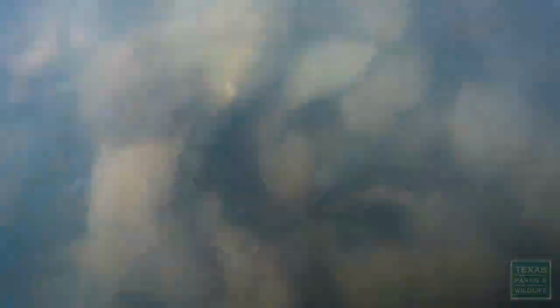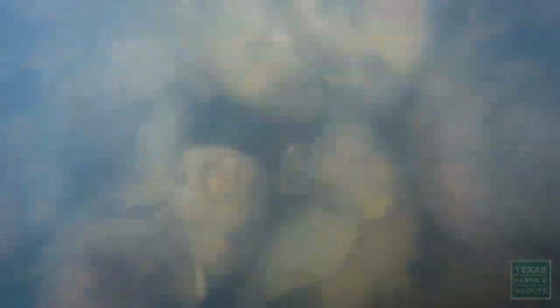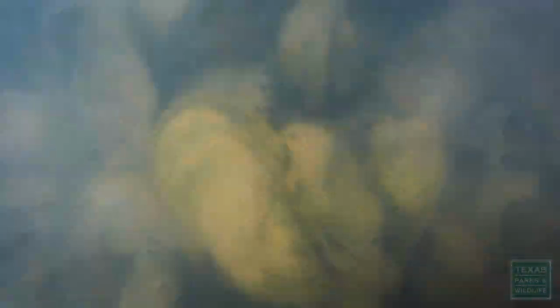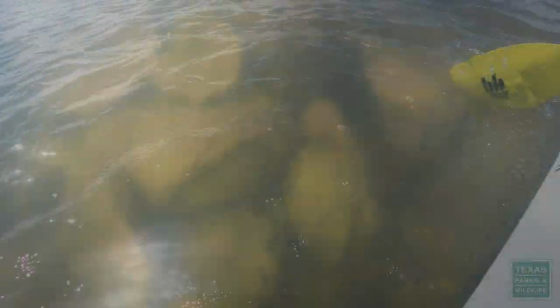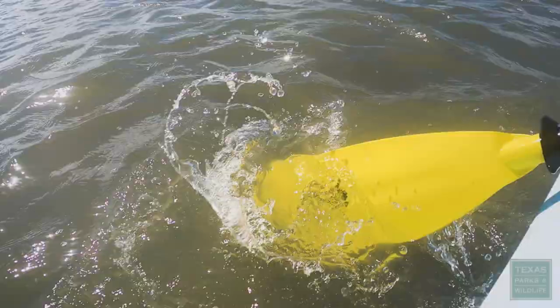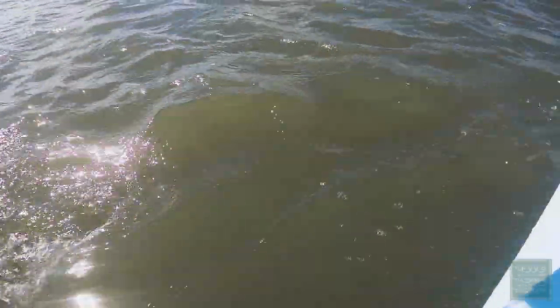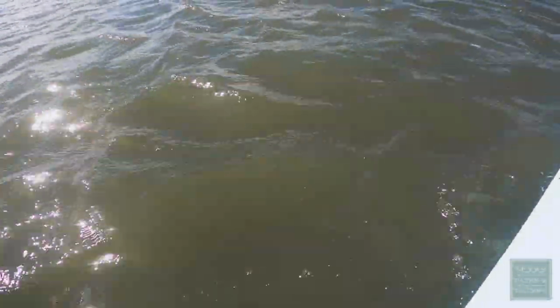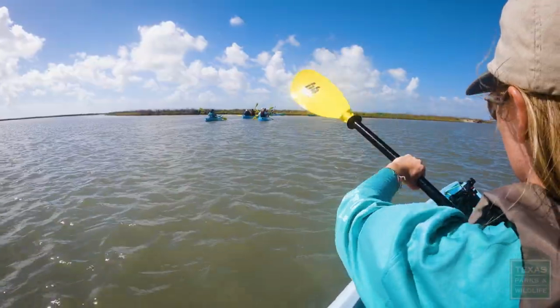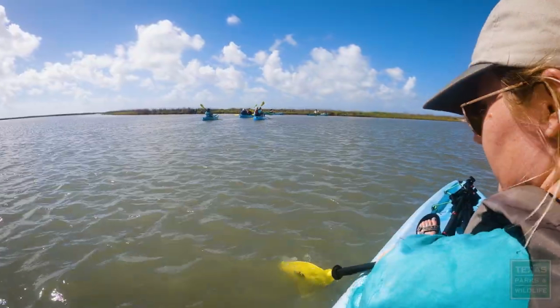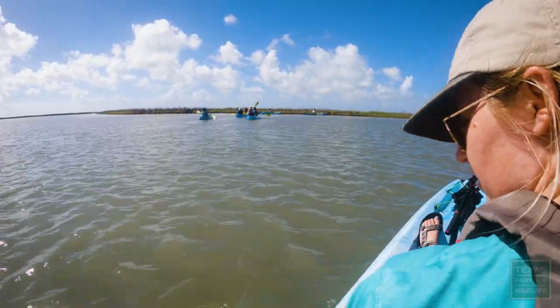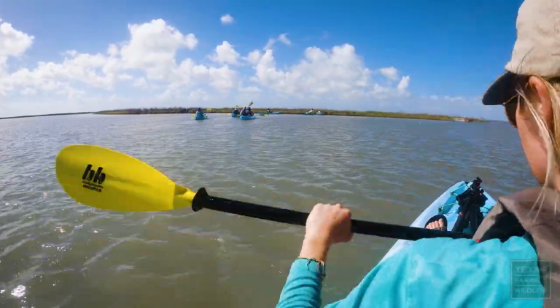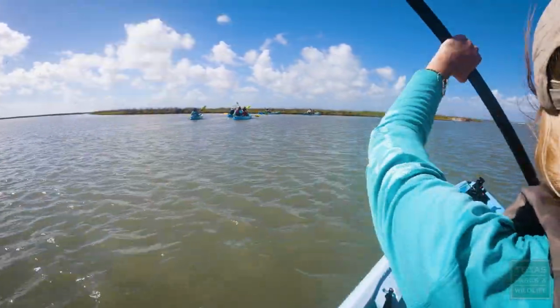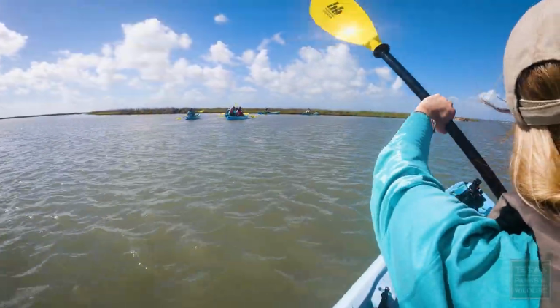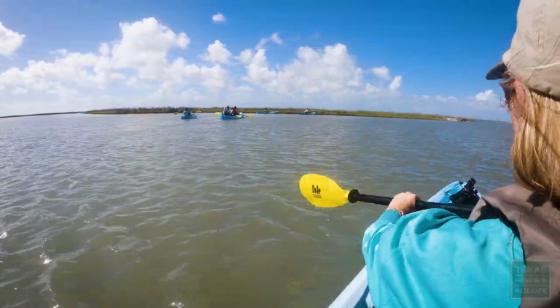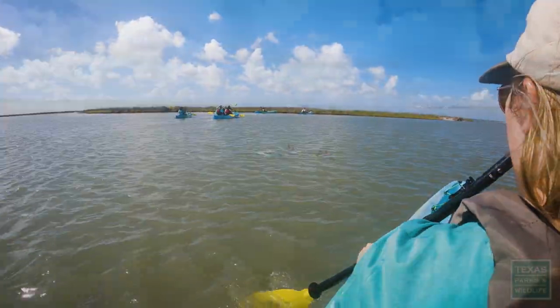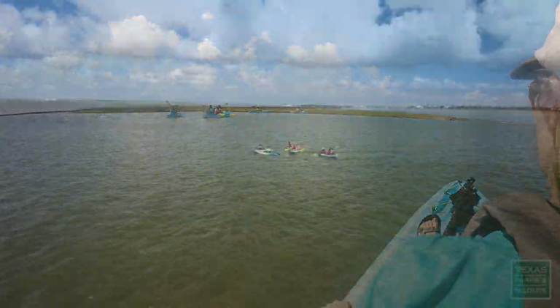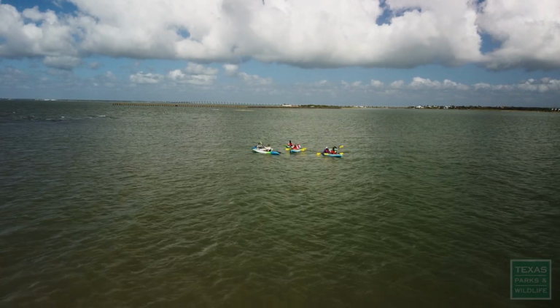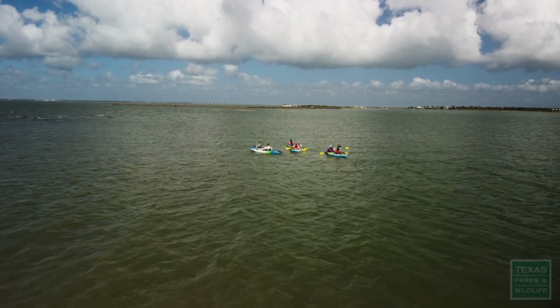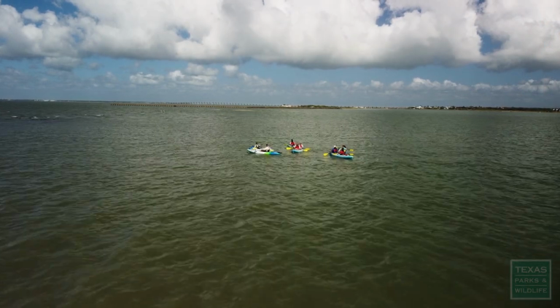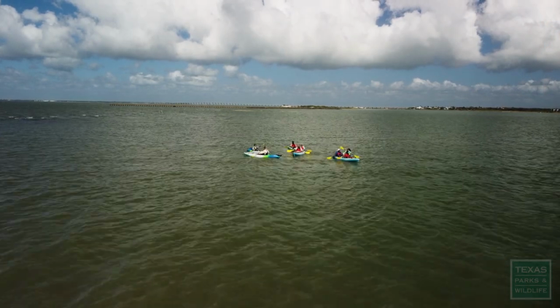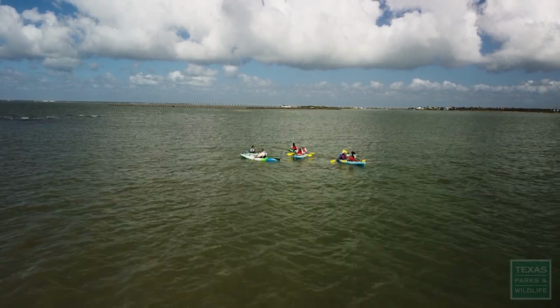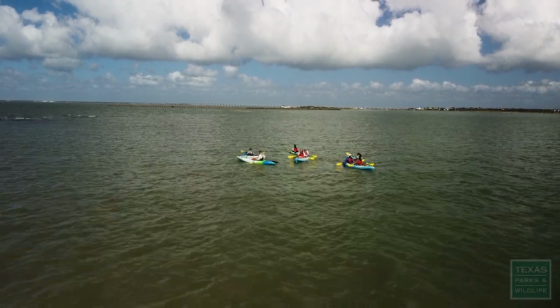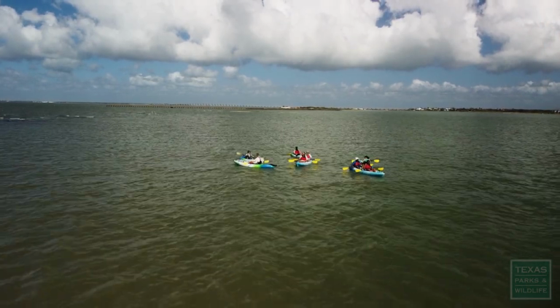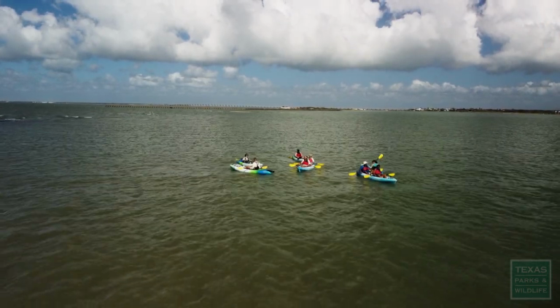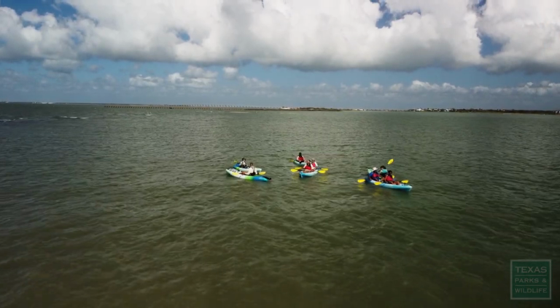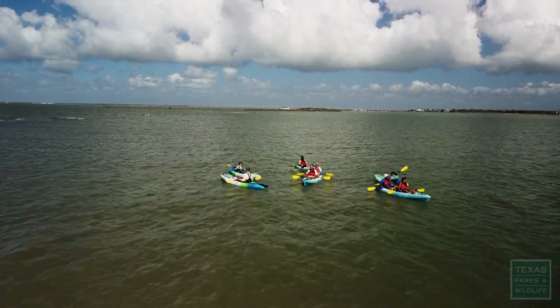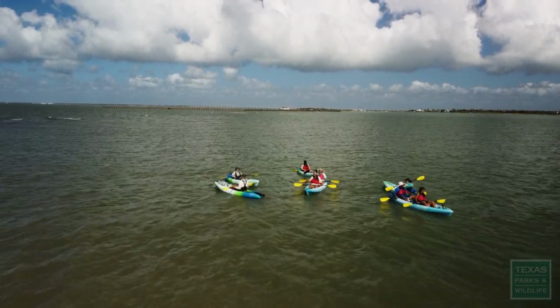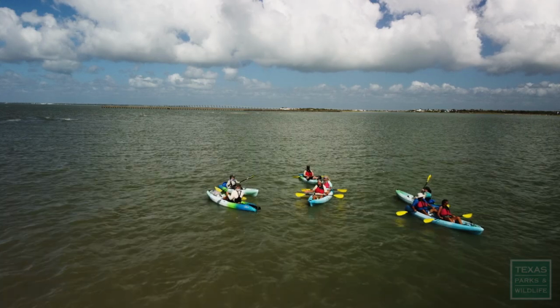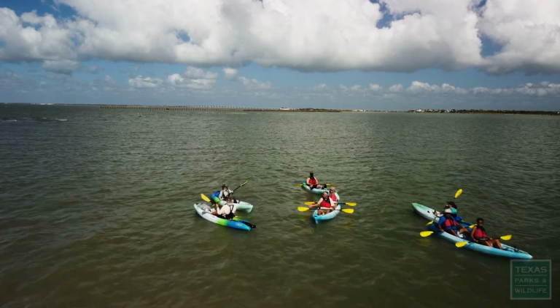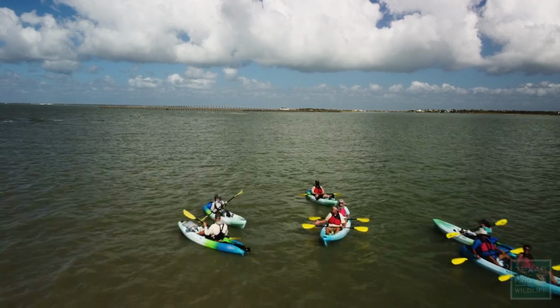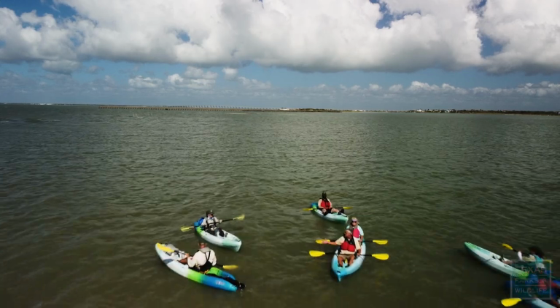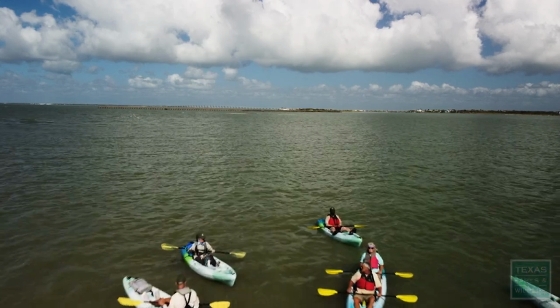We have a kayak program where you can come kayak with a ranger or with one of our wonderful volunteers. You can see different oyster reefs and the National Wildlife Refuge which borders our park — just a variety of the geographical regions within the Coastal Bend area. This is St. Charles Bay, back this direction.